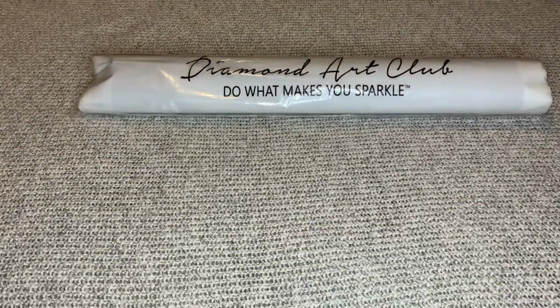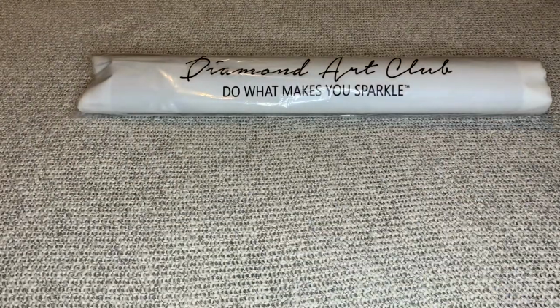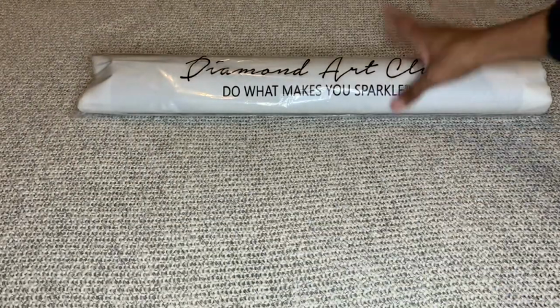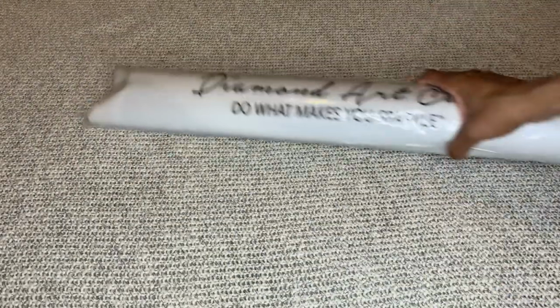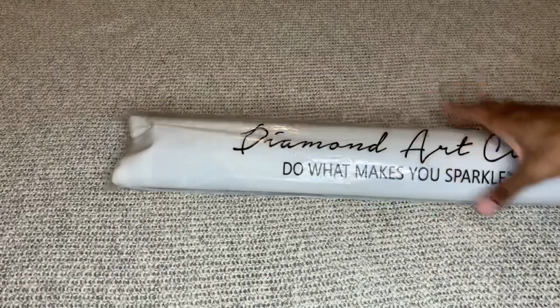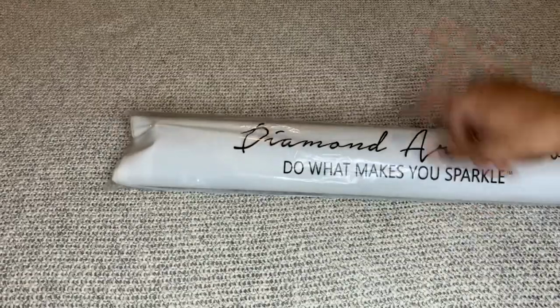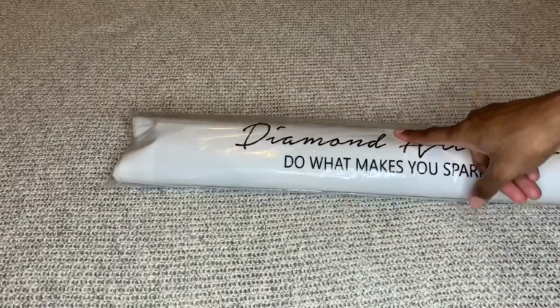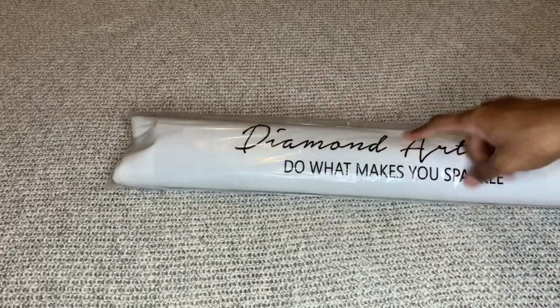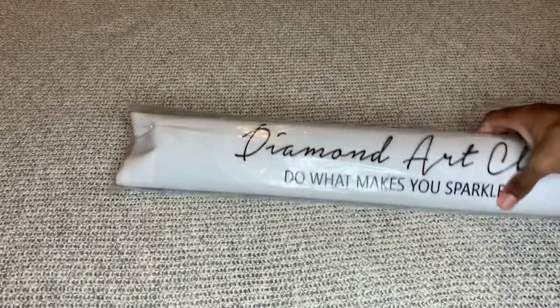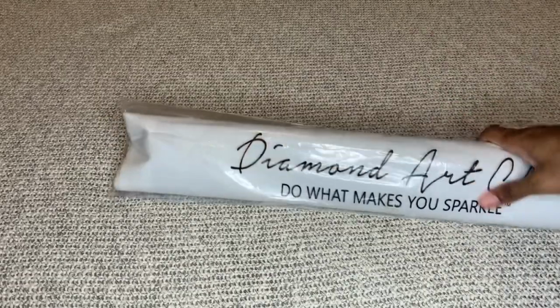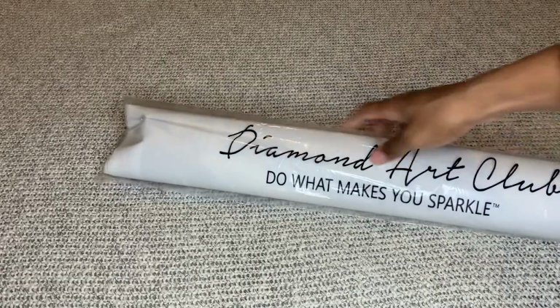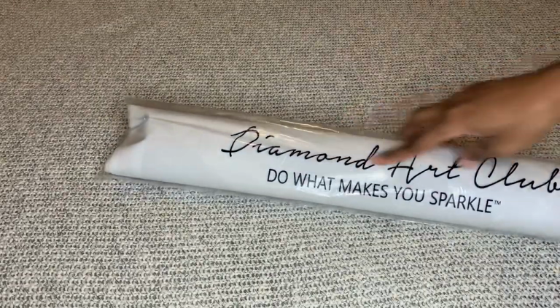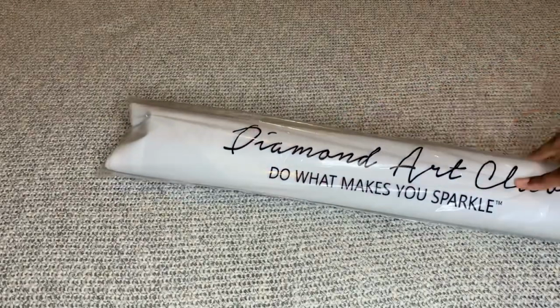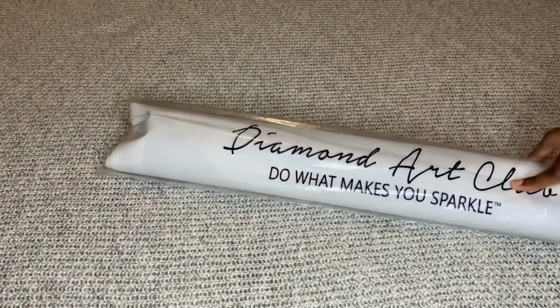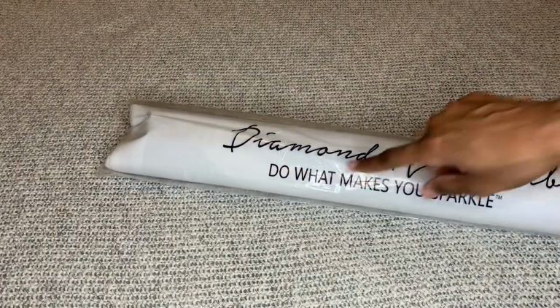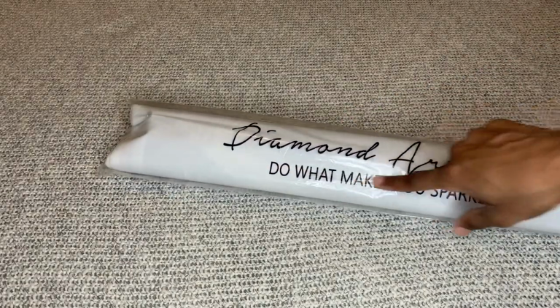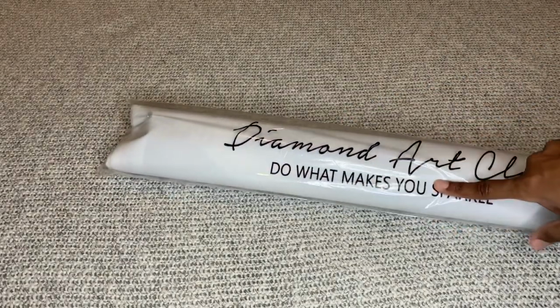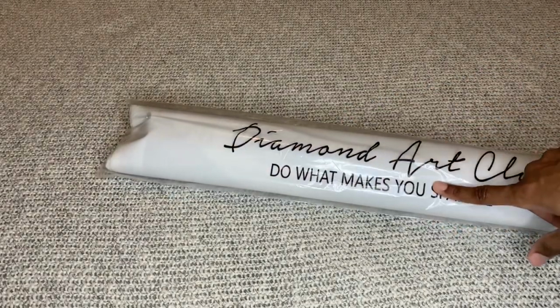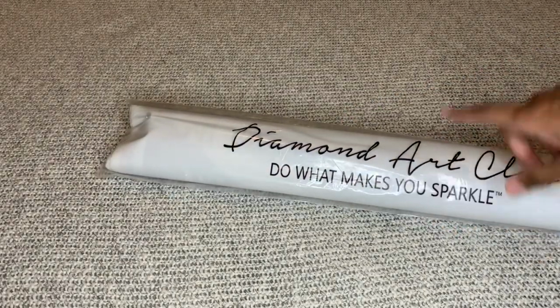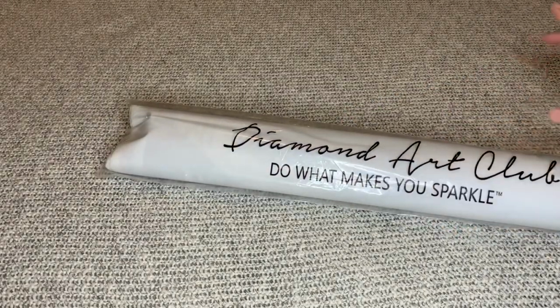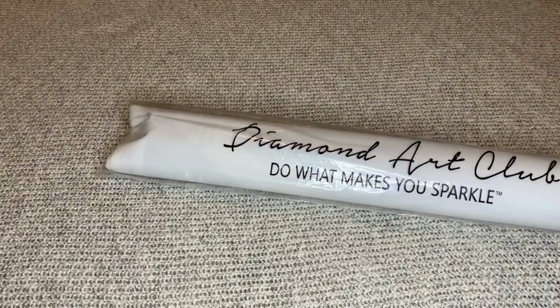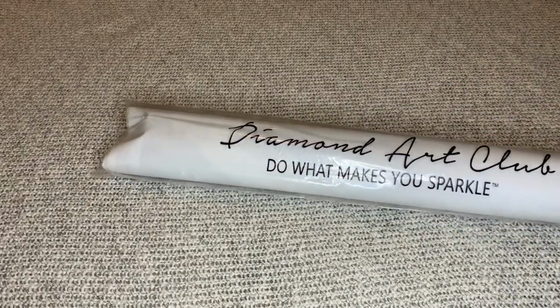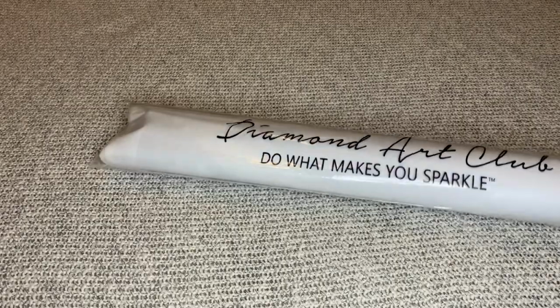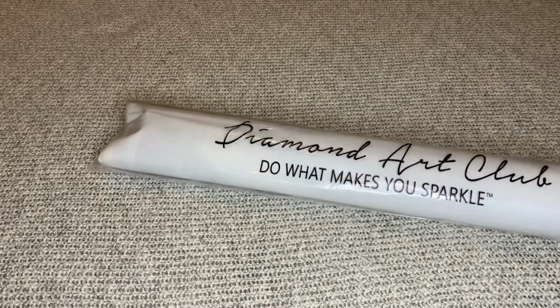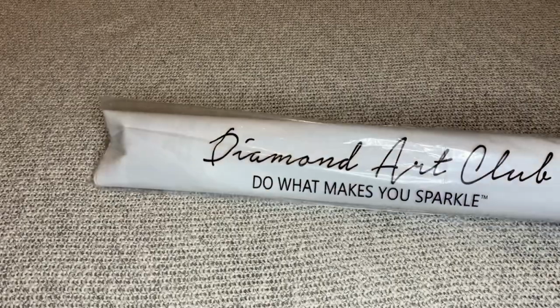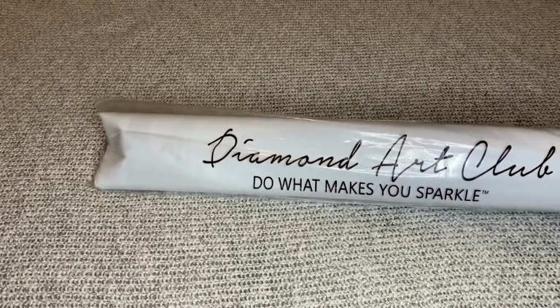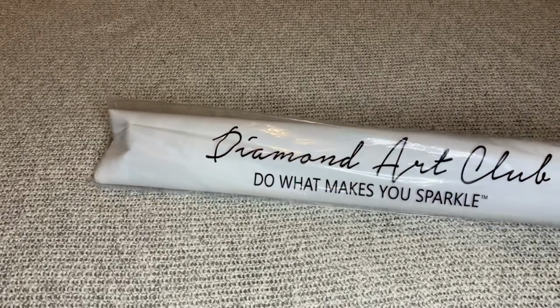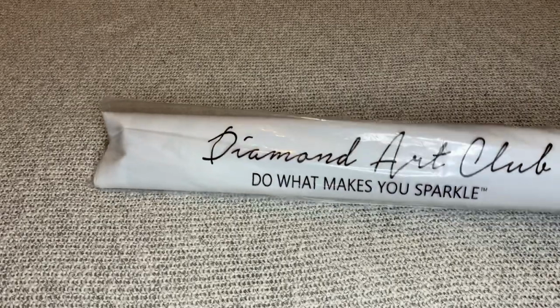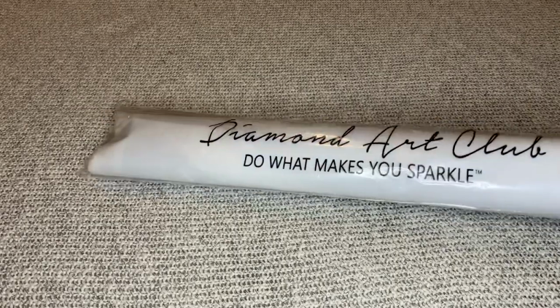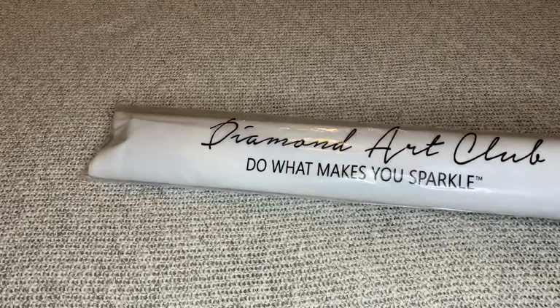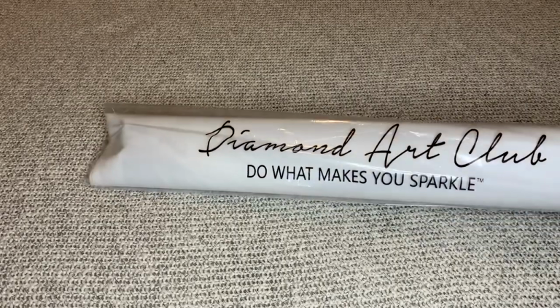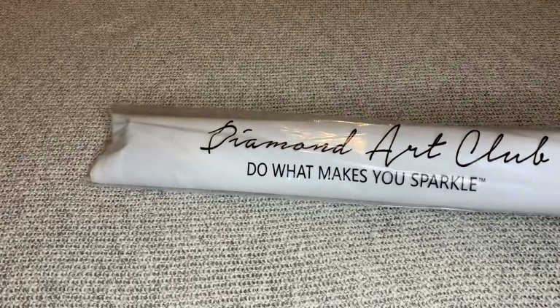Inside of the bag — Diamond Art Club's 'Do What Makes You Sparkle' — is our canvas and our diamonds. So let's get this open.